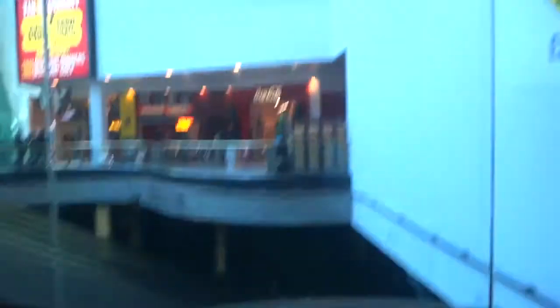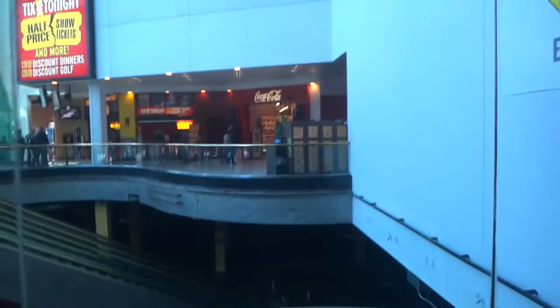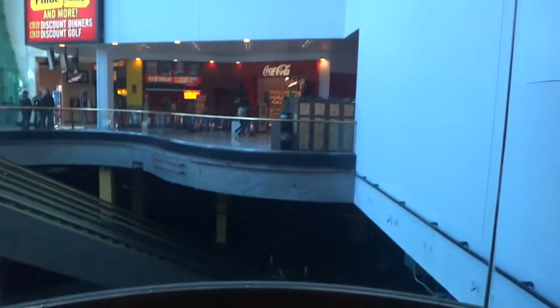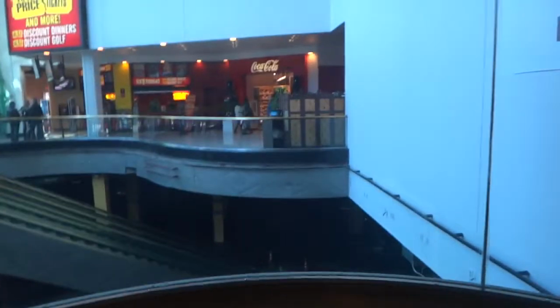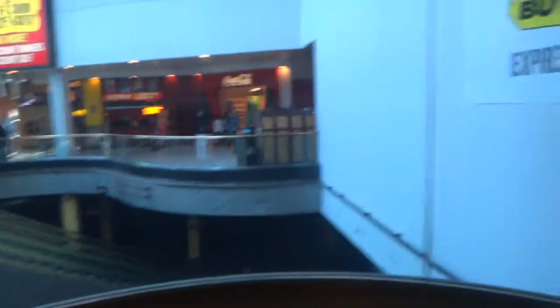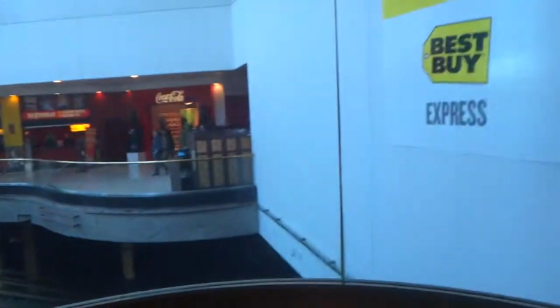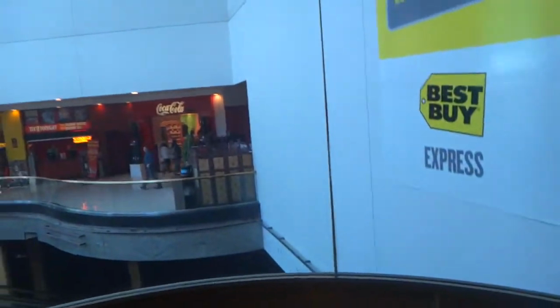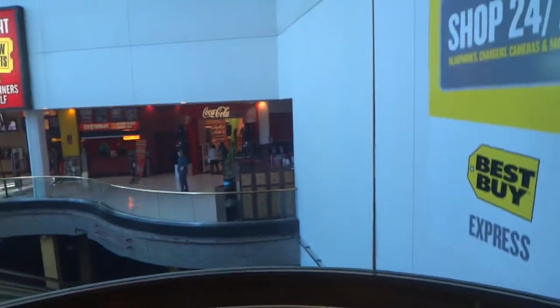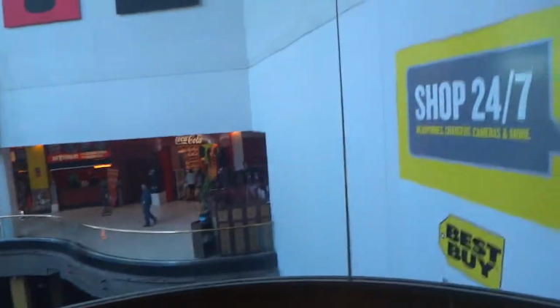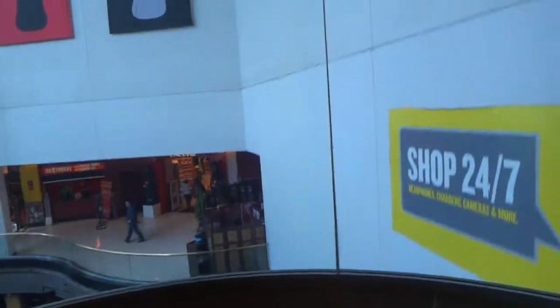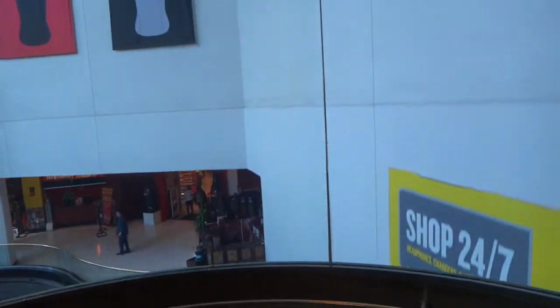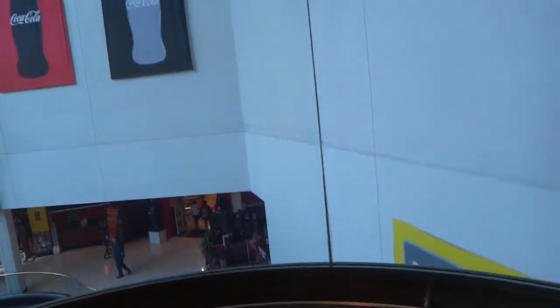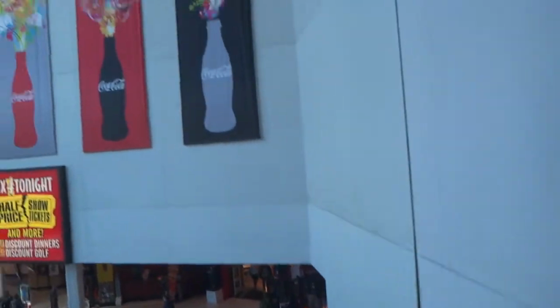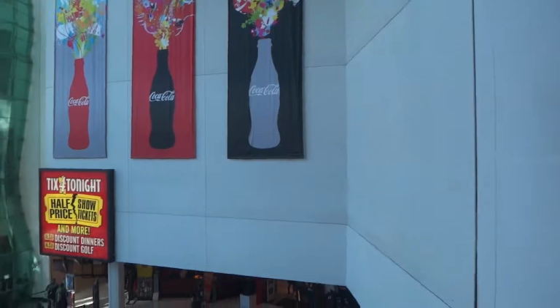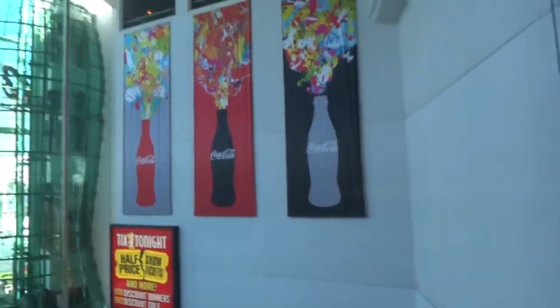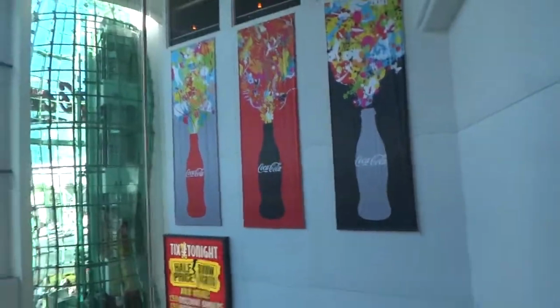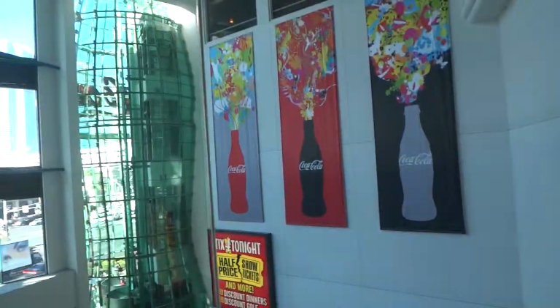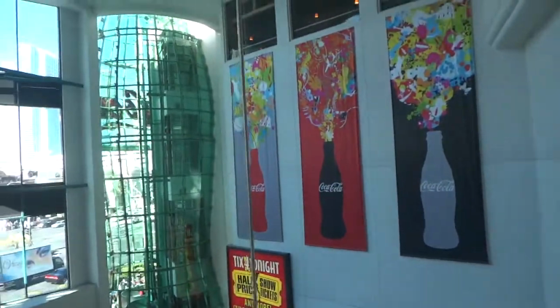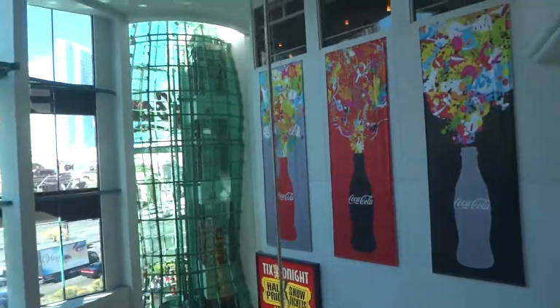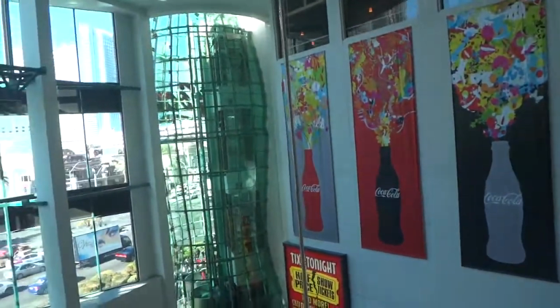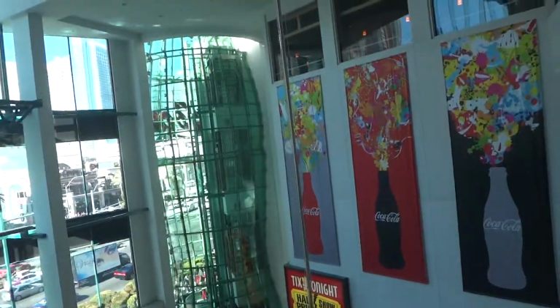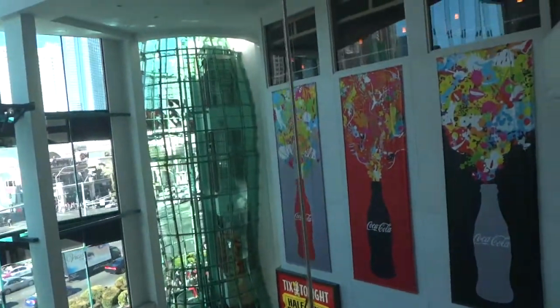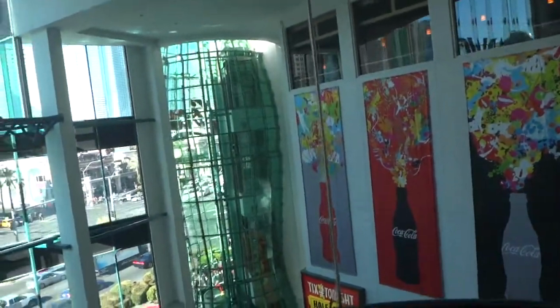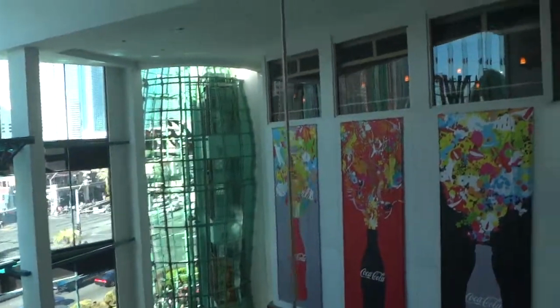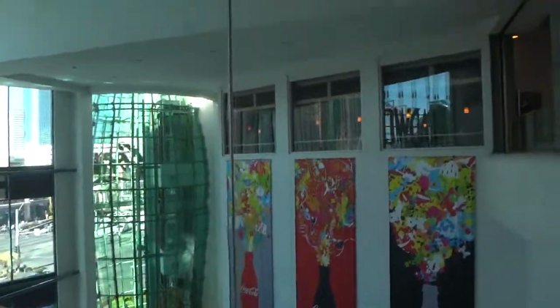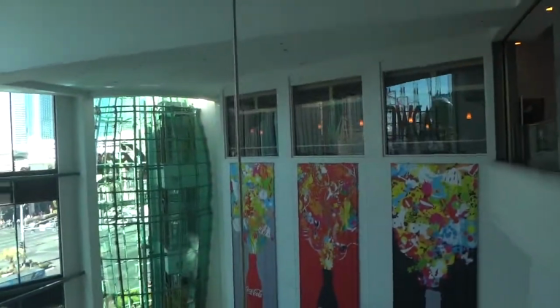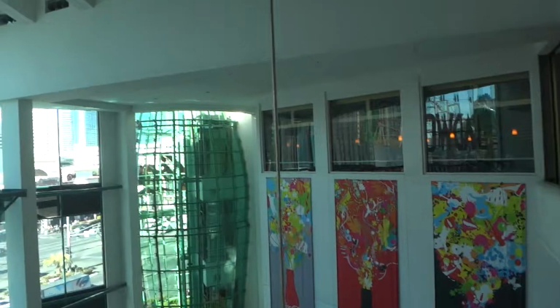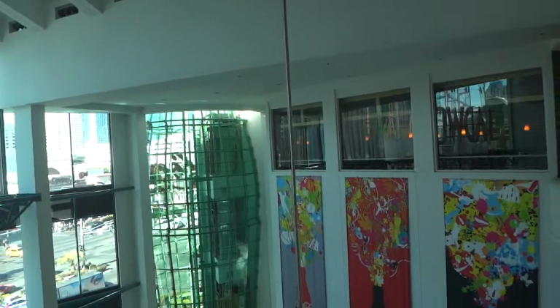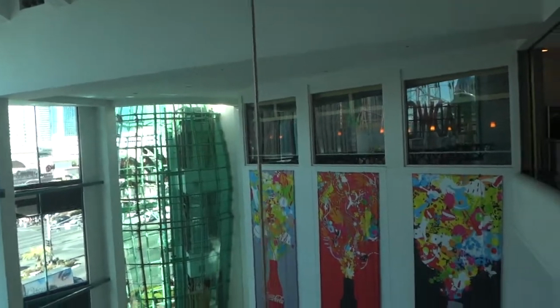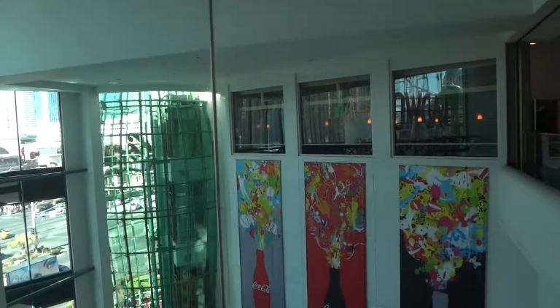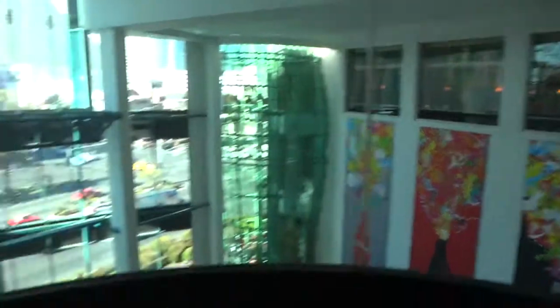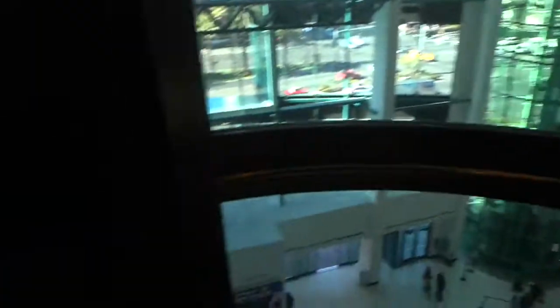Now look out here. Oh my gosh. Wow. Wow, scenic elevator.